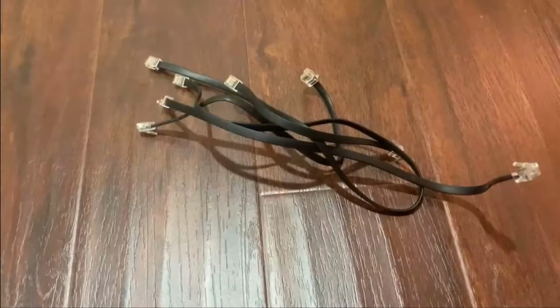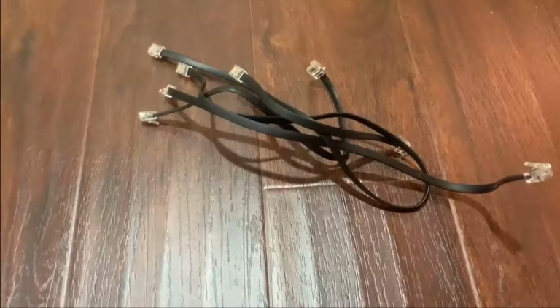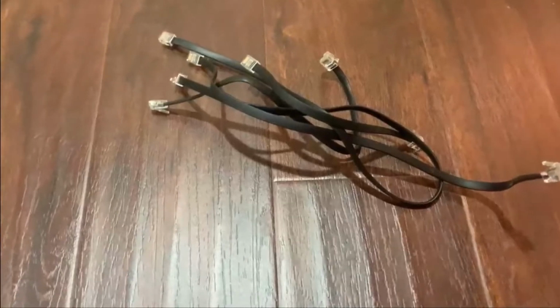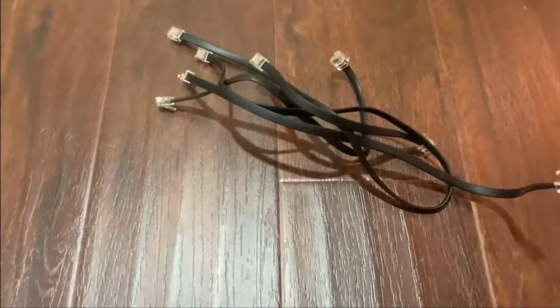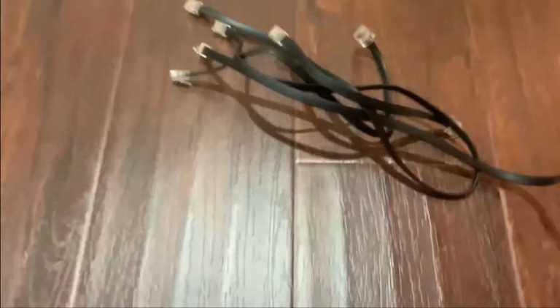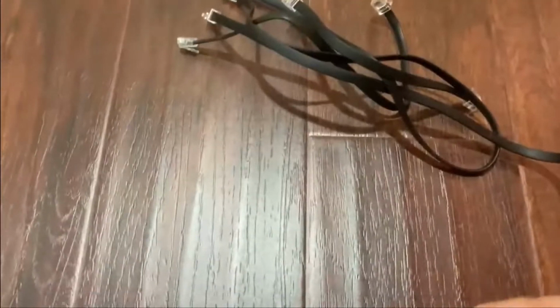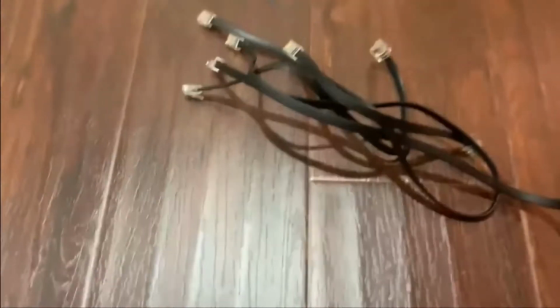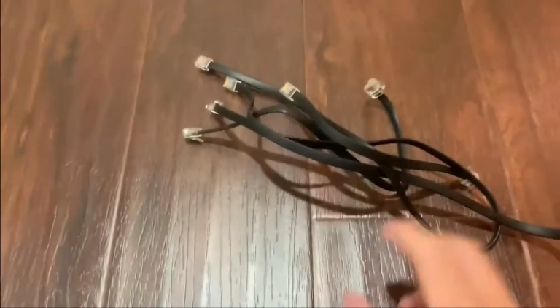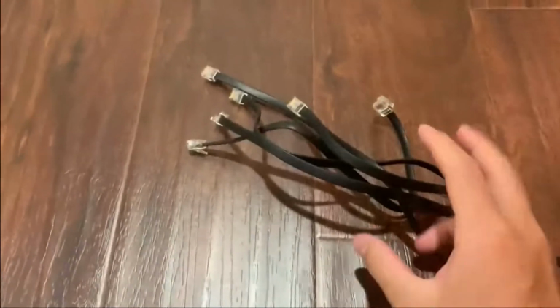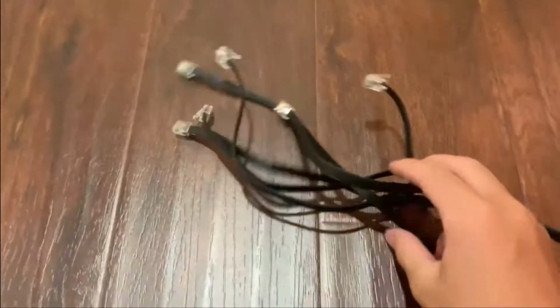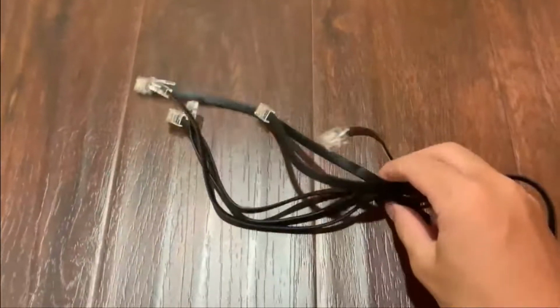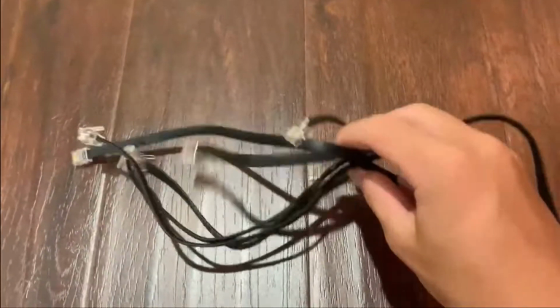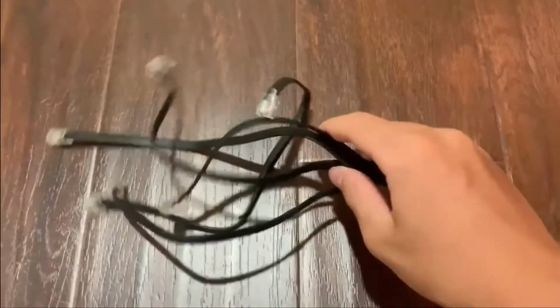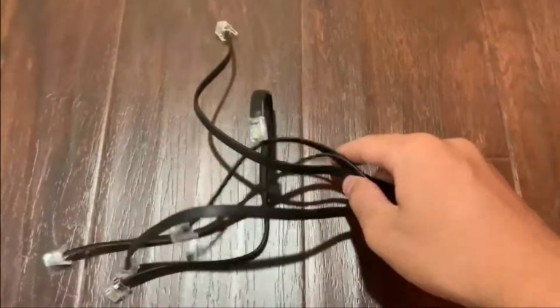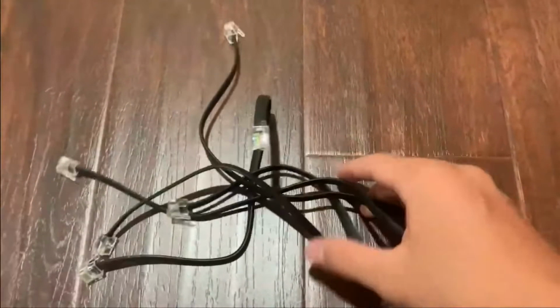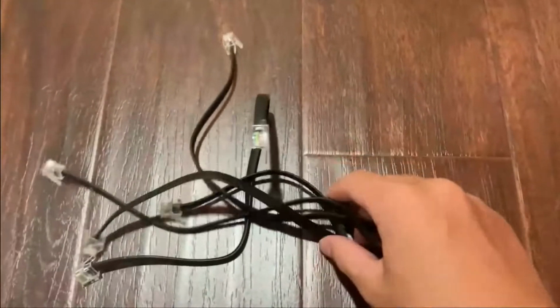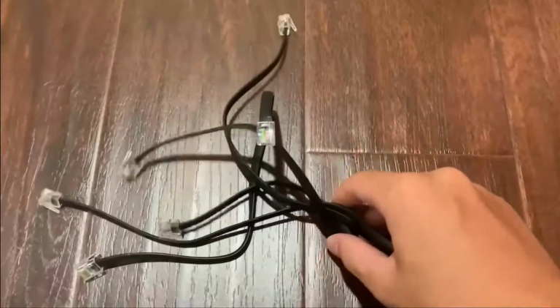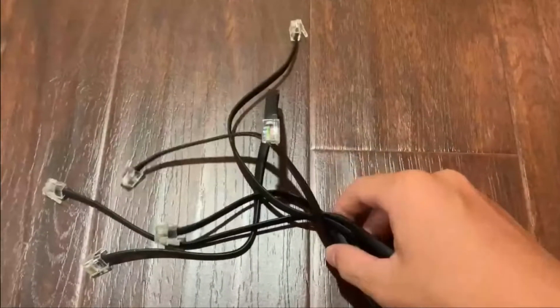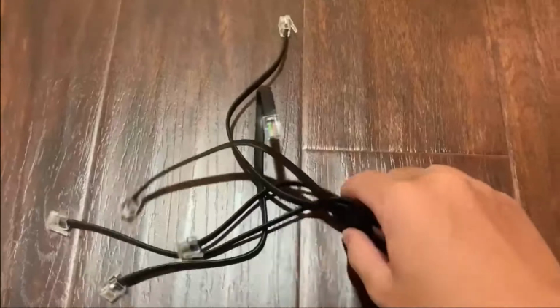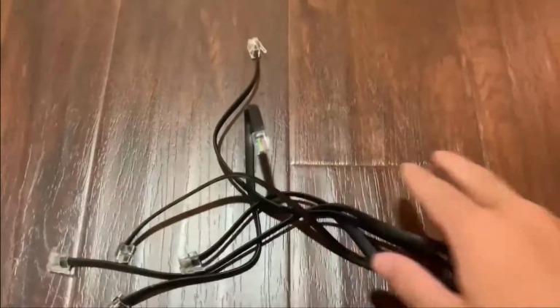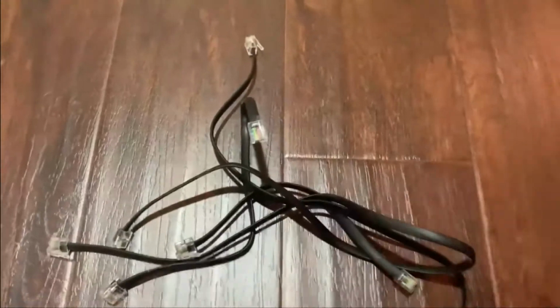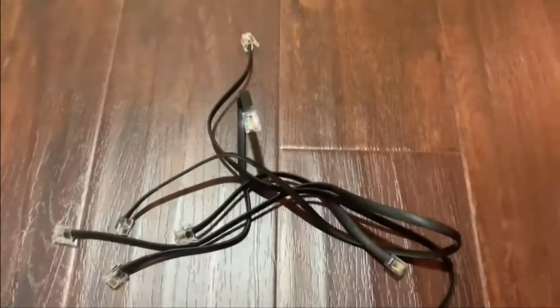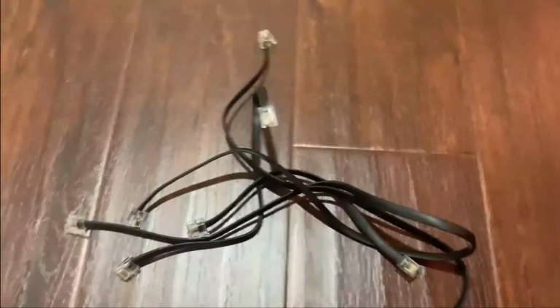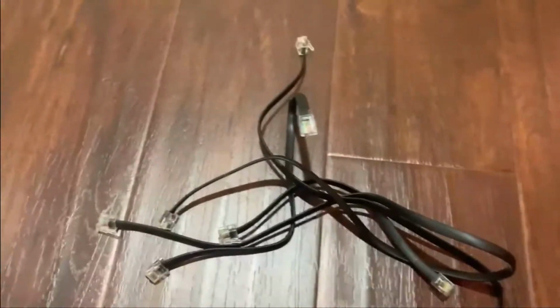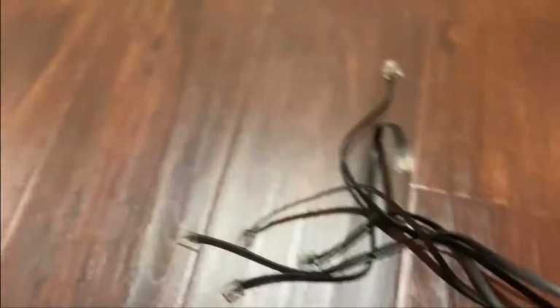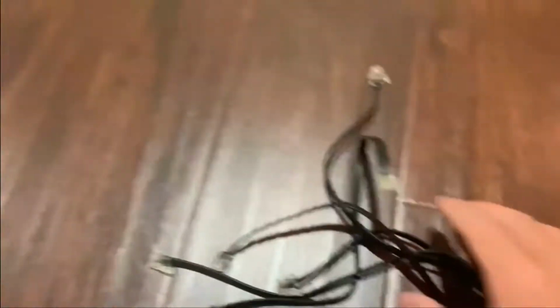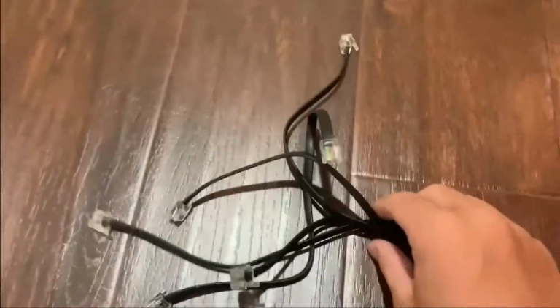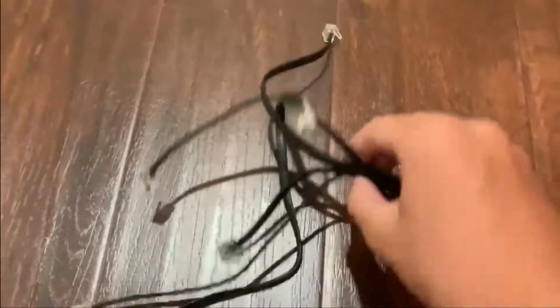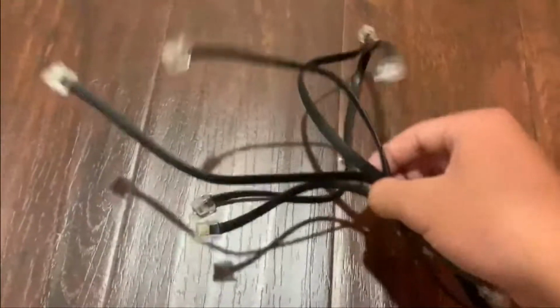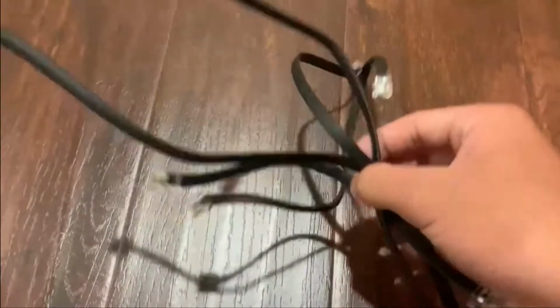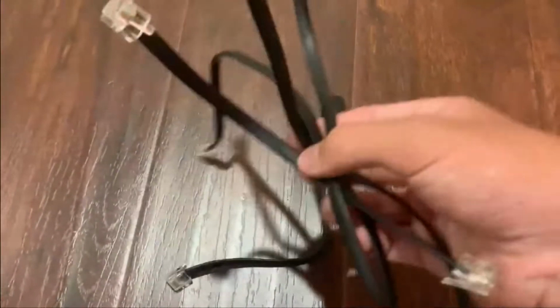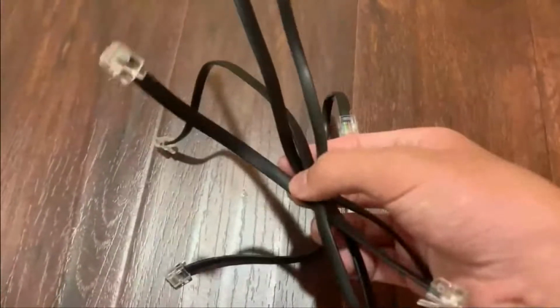When wiring your build, you need to be sure that all the wires are entangled and intertwined like this. This way, when you want to remove them, you can take them all out at once, saving a lot of time.